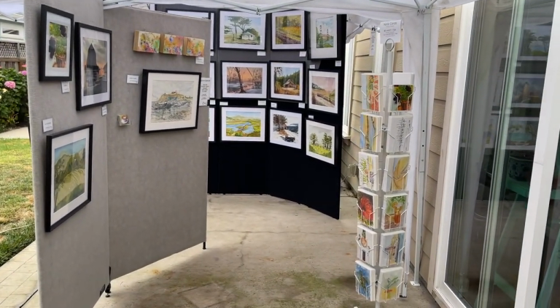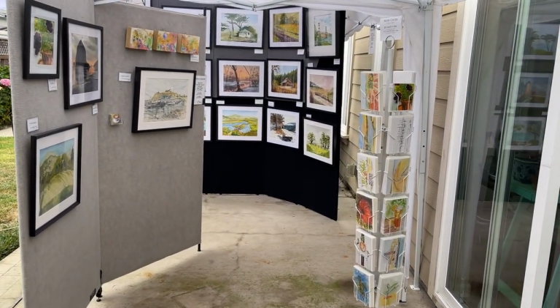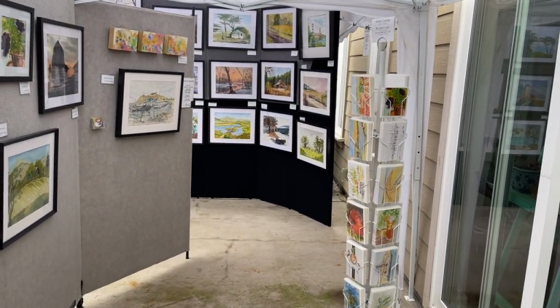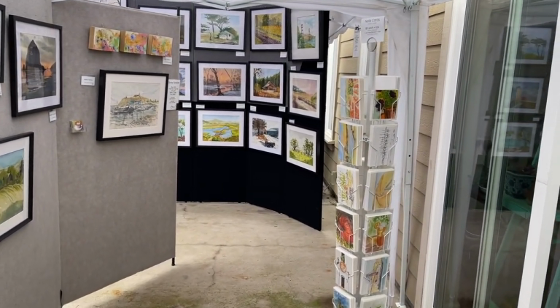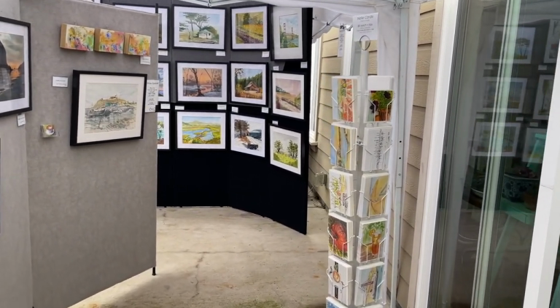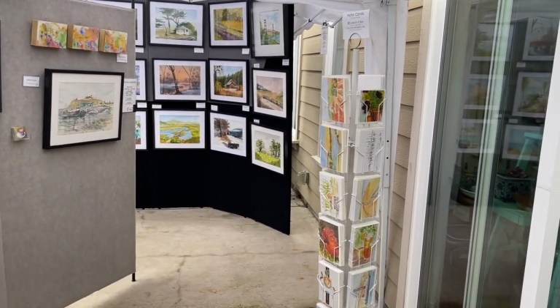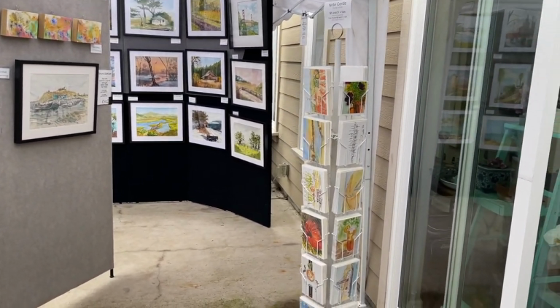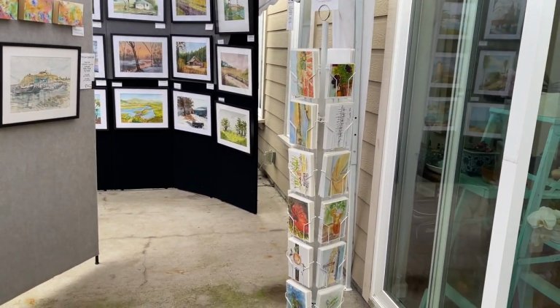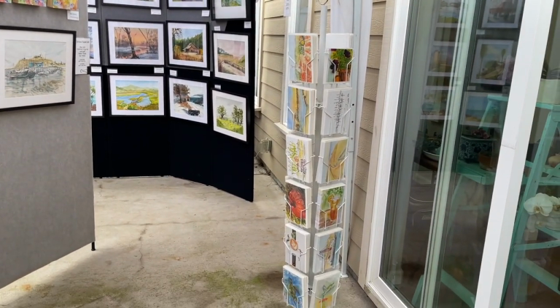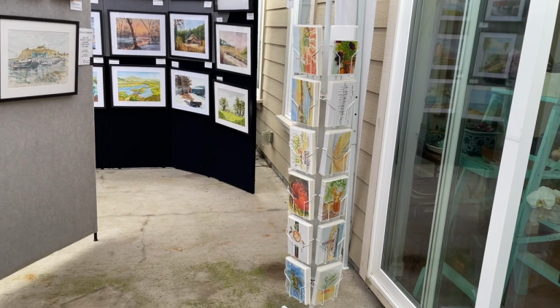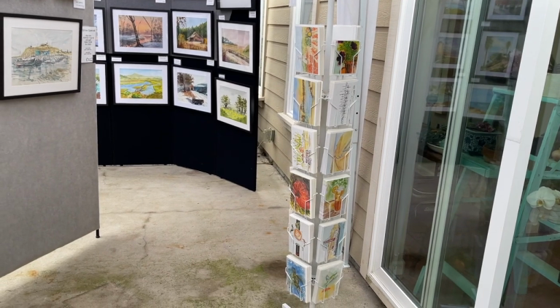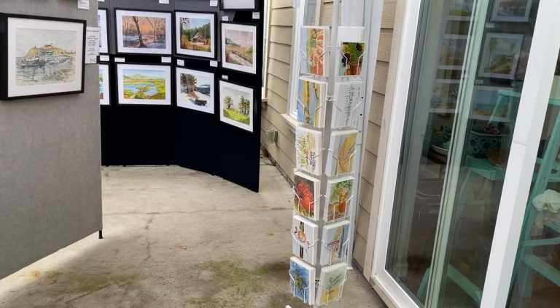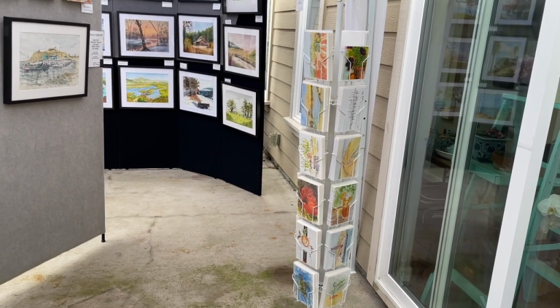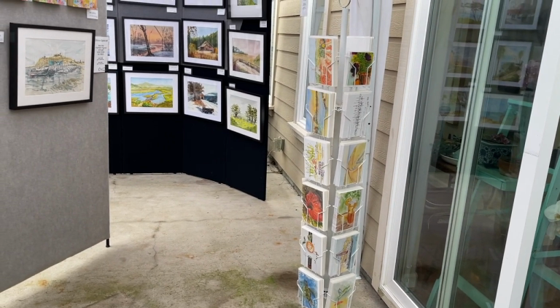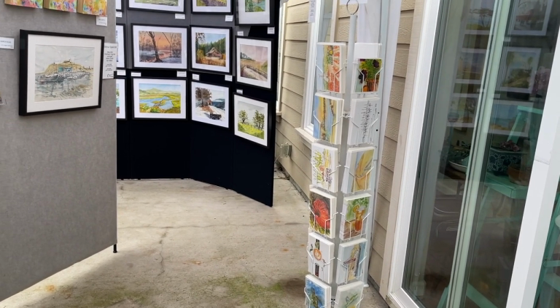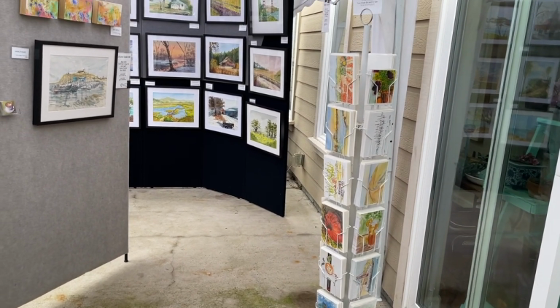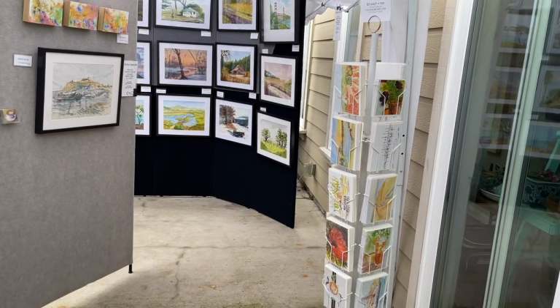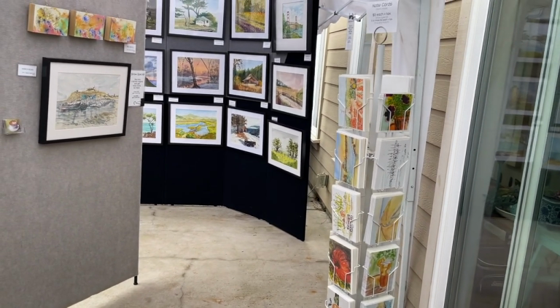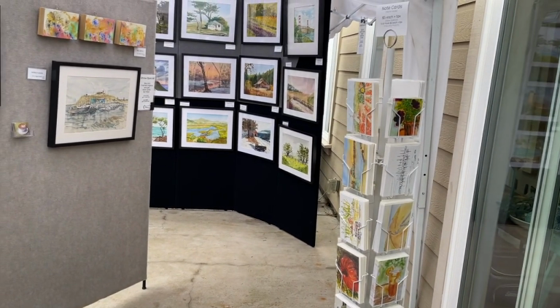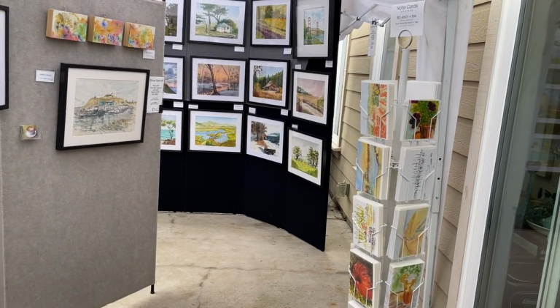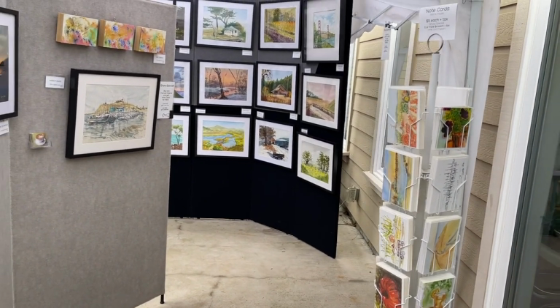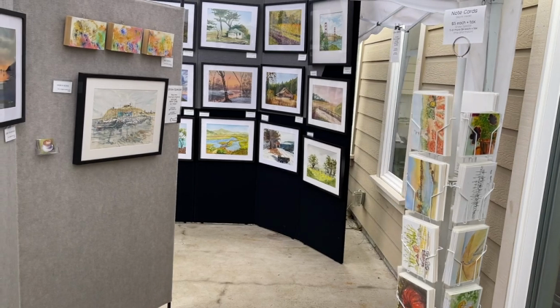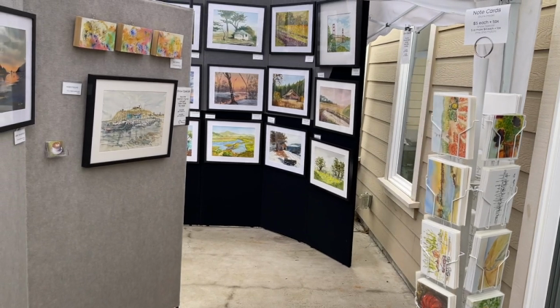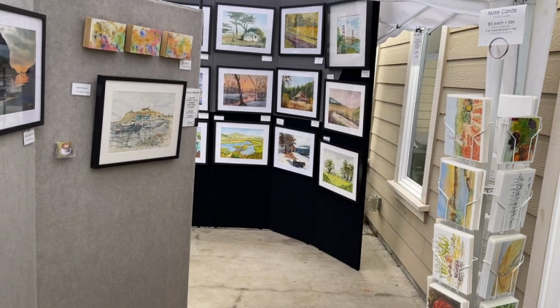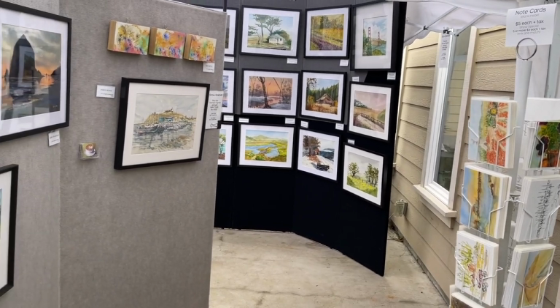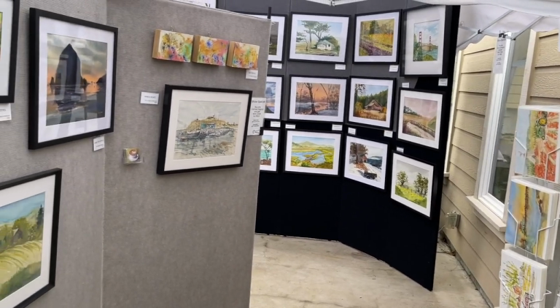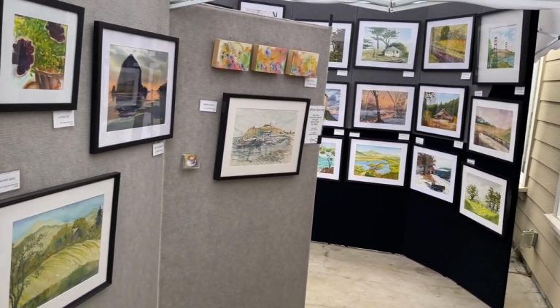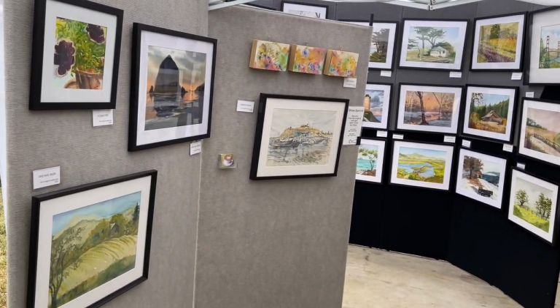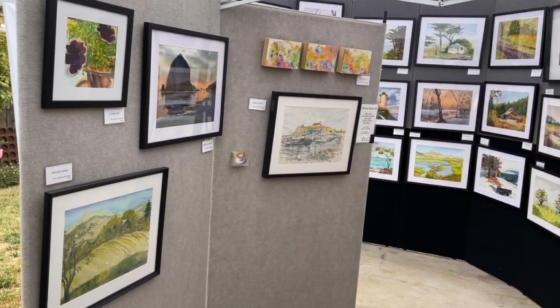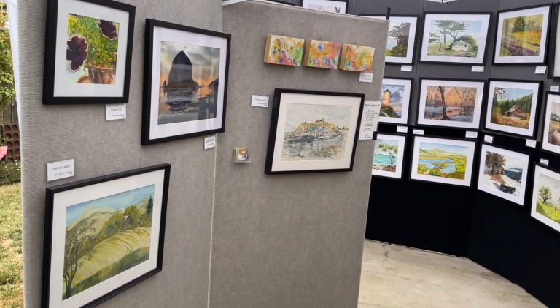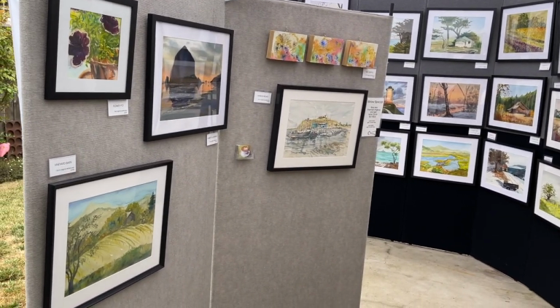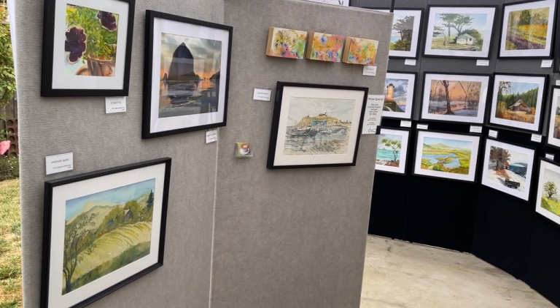This is my booth set up at a friend's house. She is also an artist and does quilt and fabric work along with painting, and she's just an amazing creative. She's the one who got me into painting in the first place.